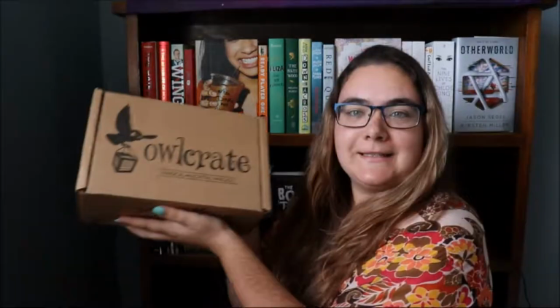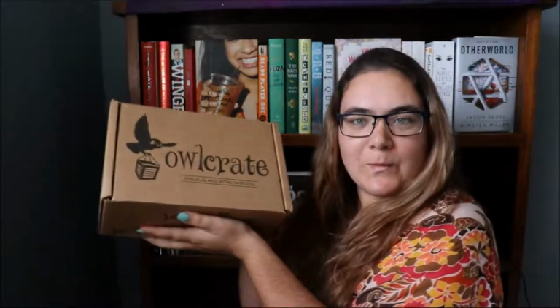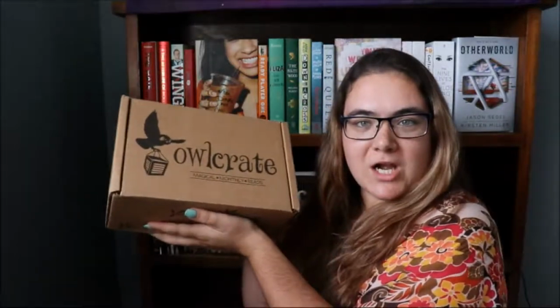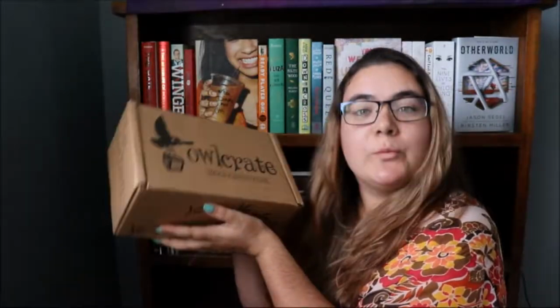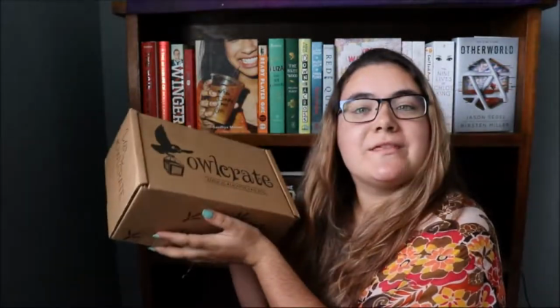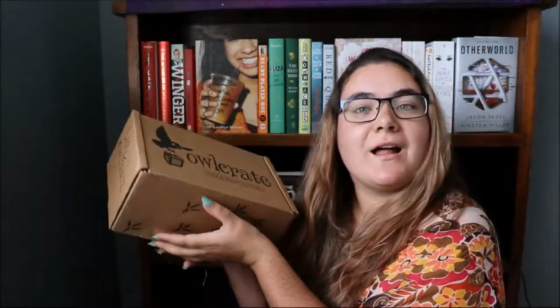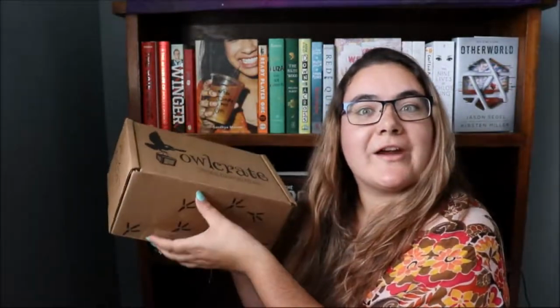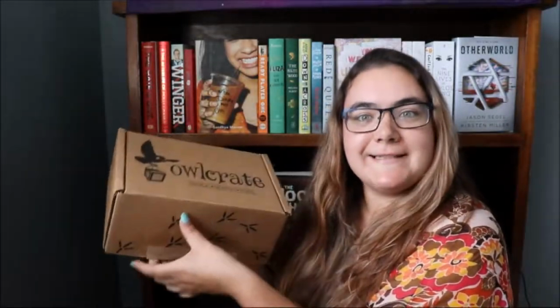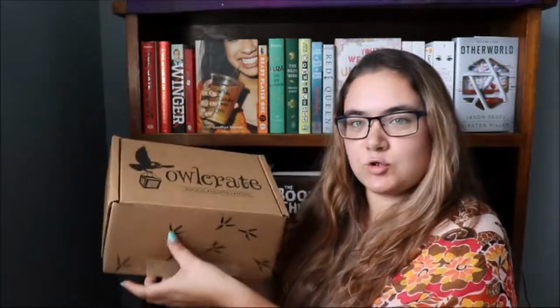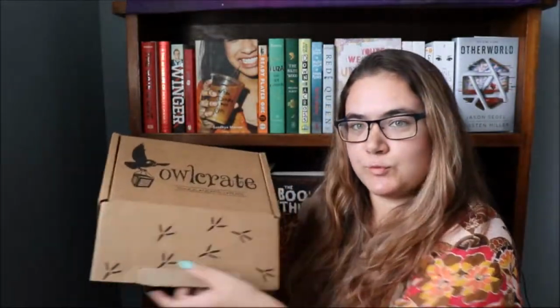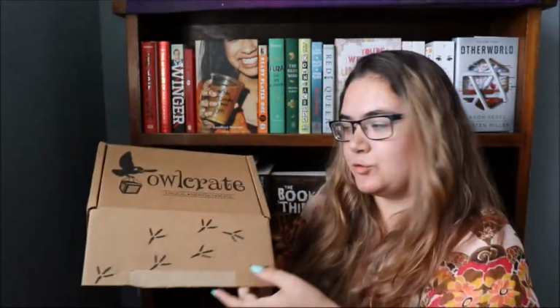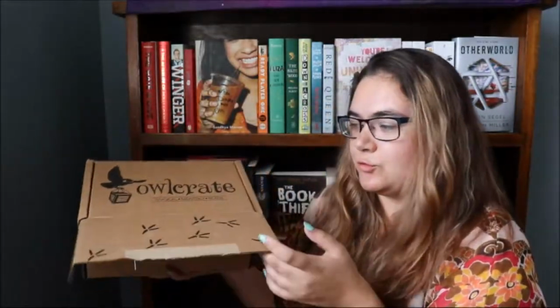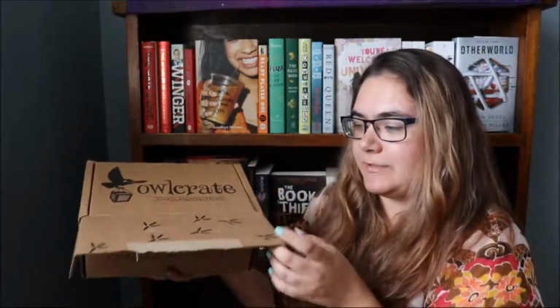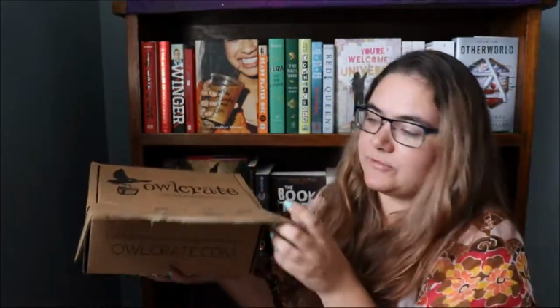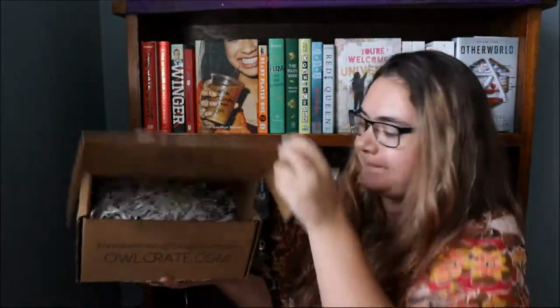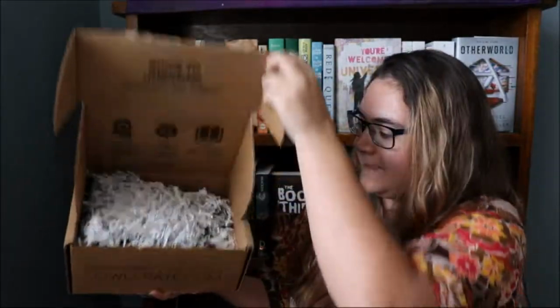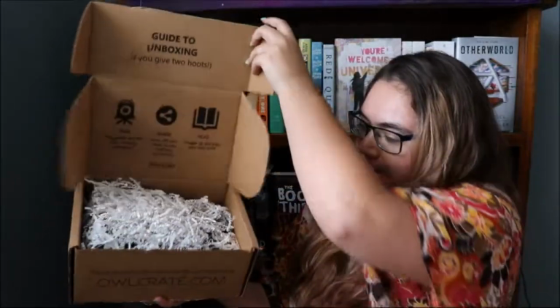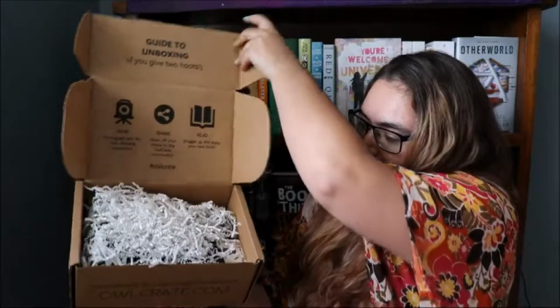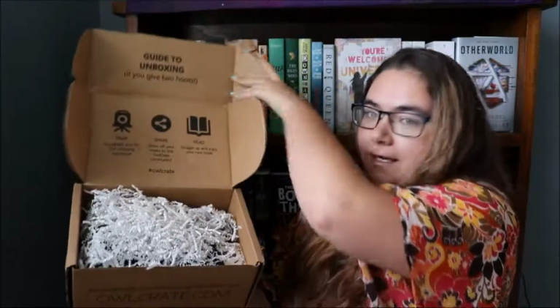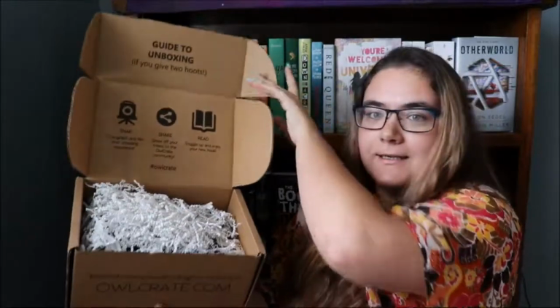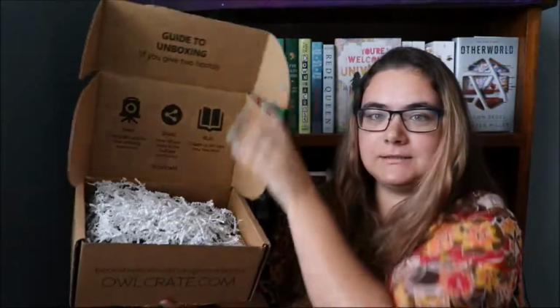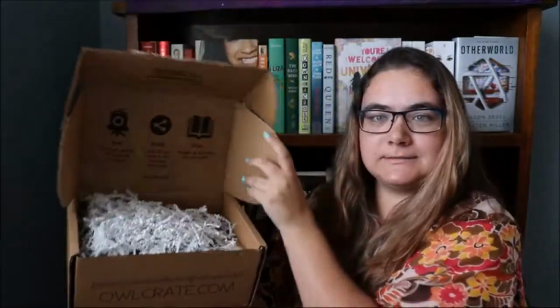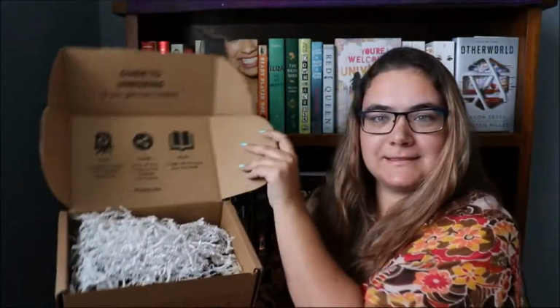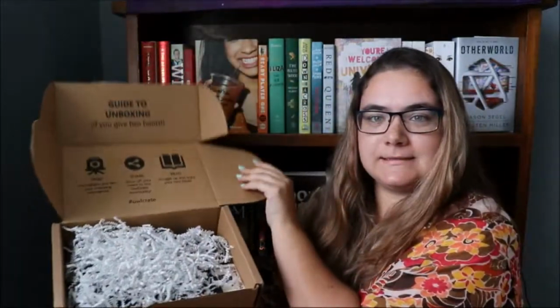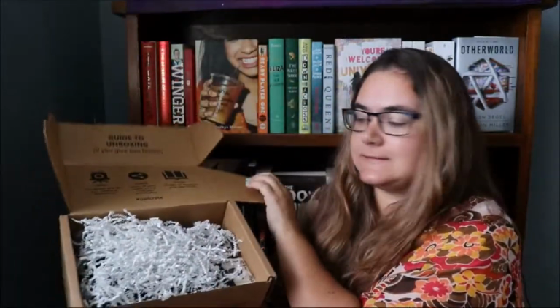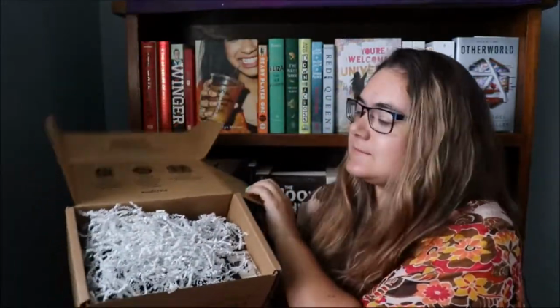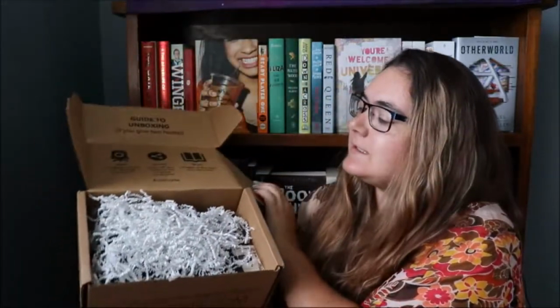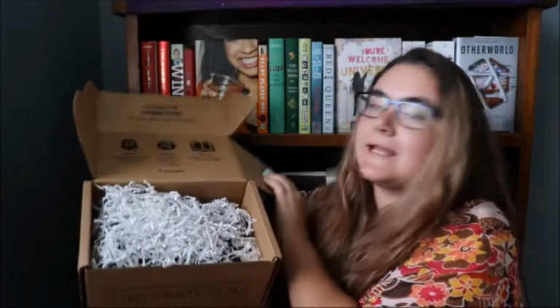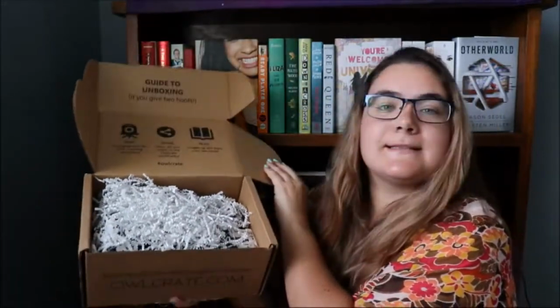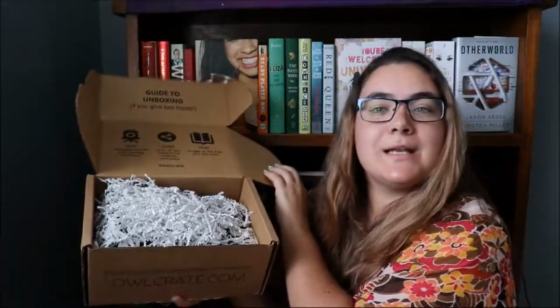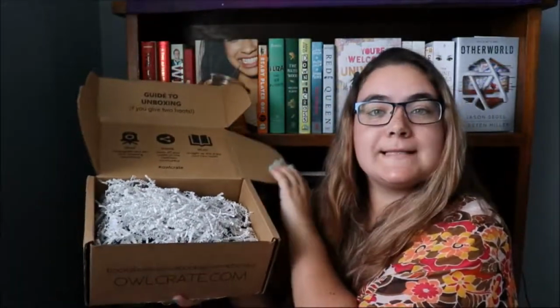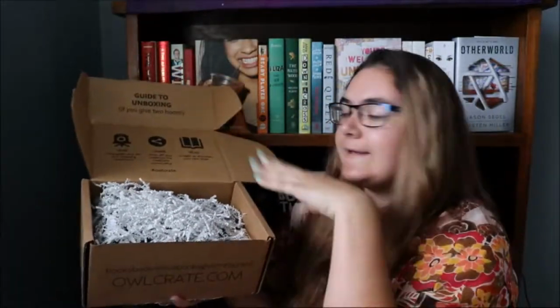We're going to open the Owlcrate. This is what it looks like.